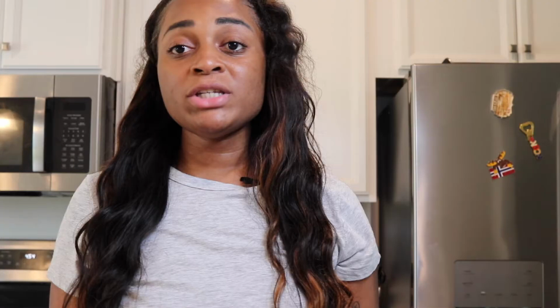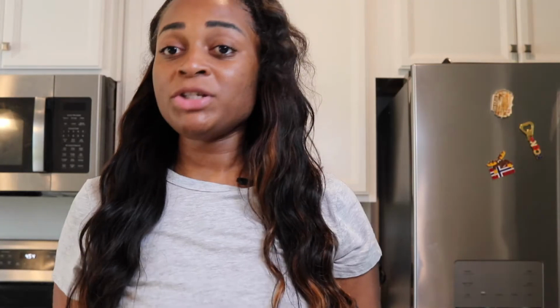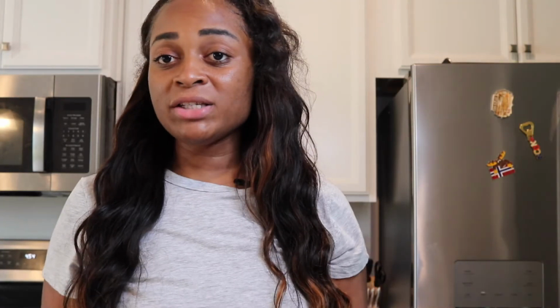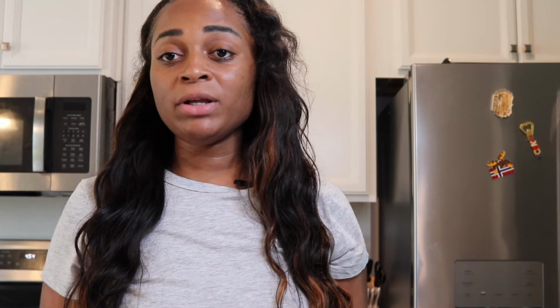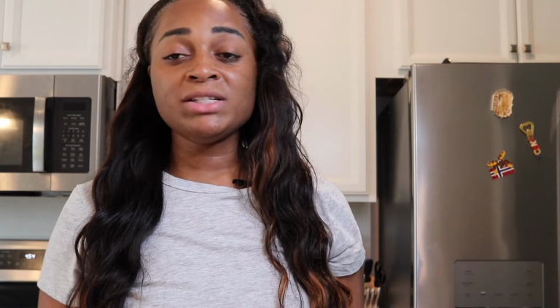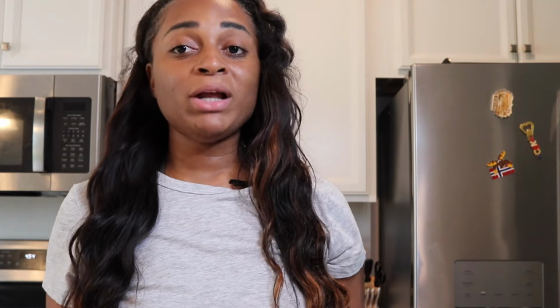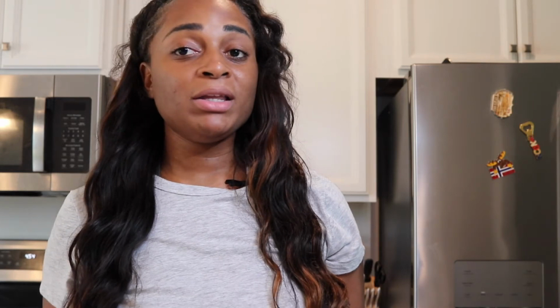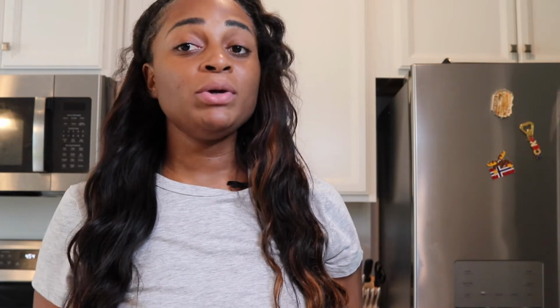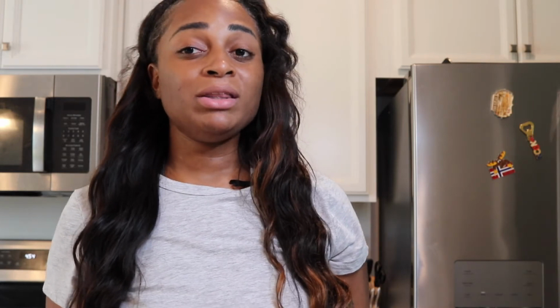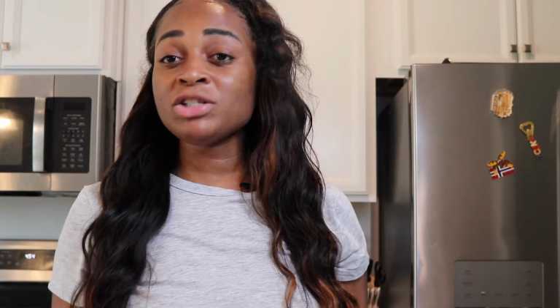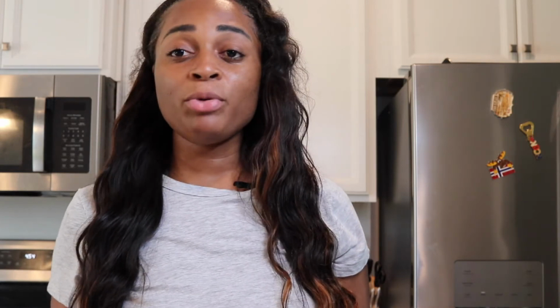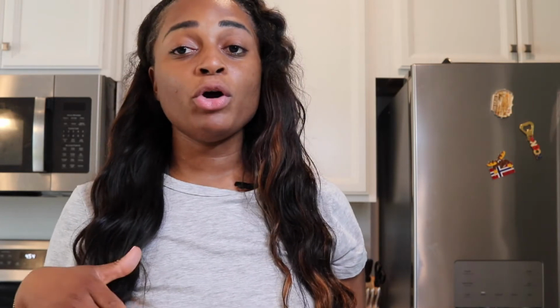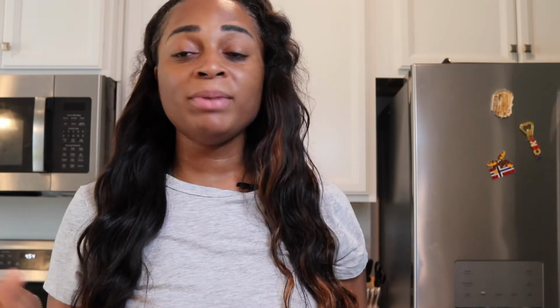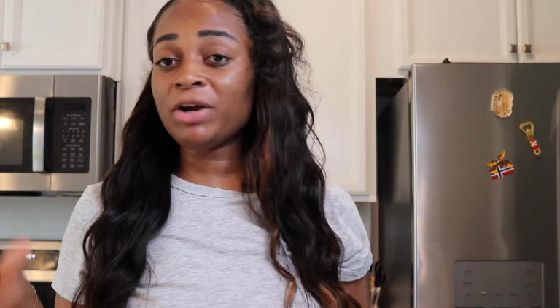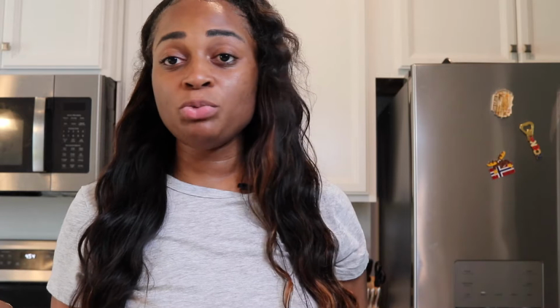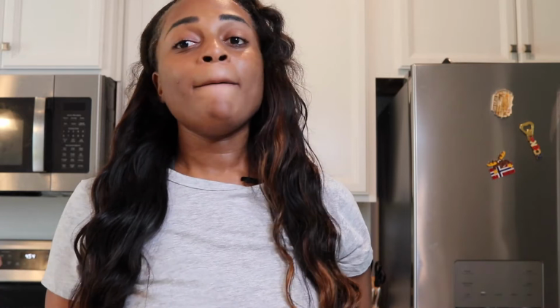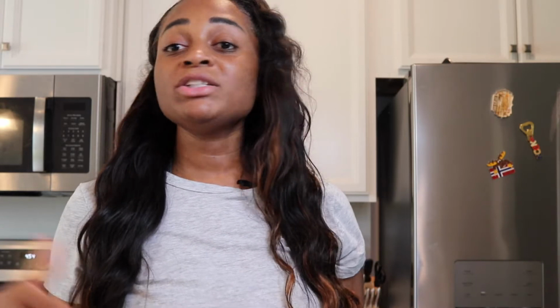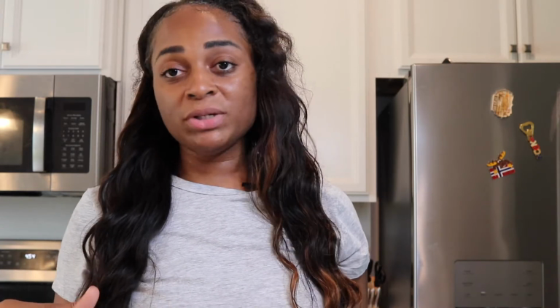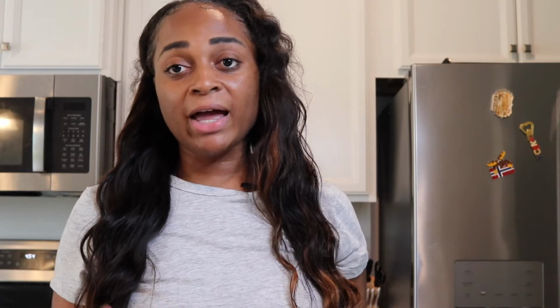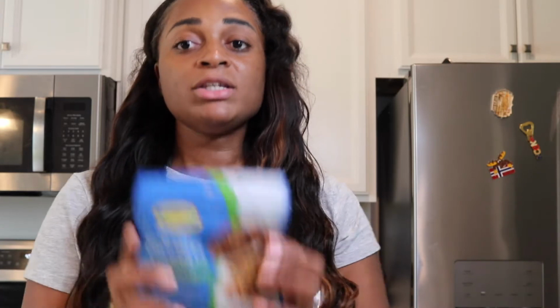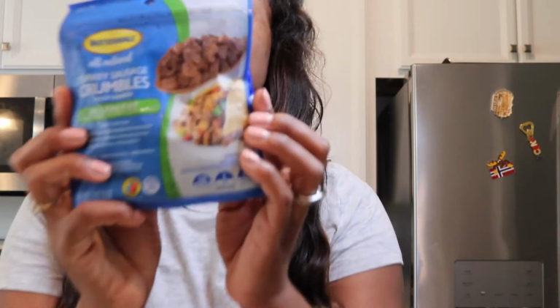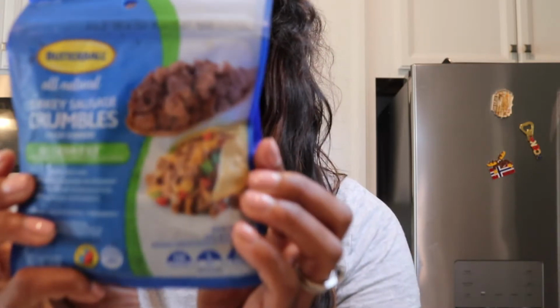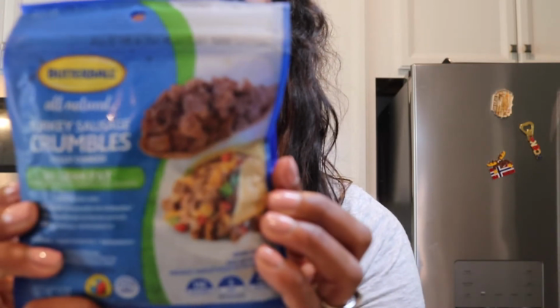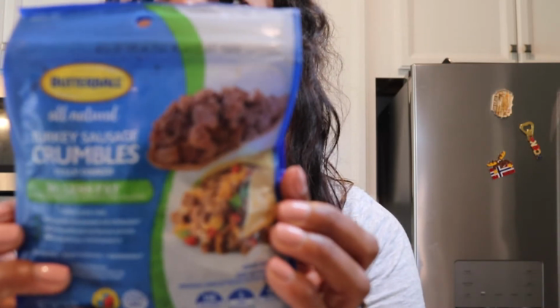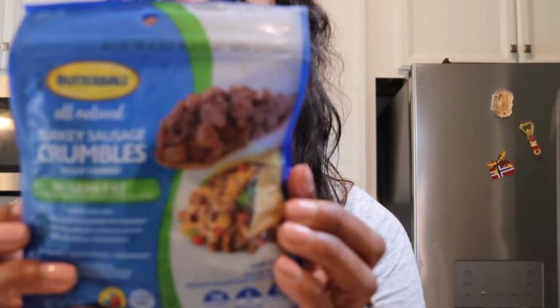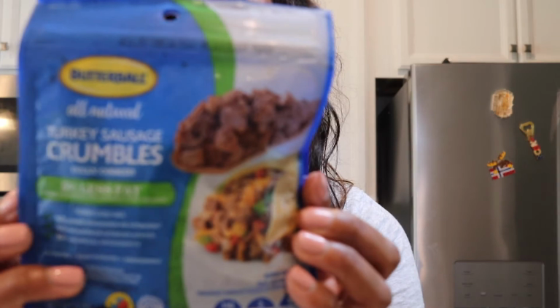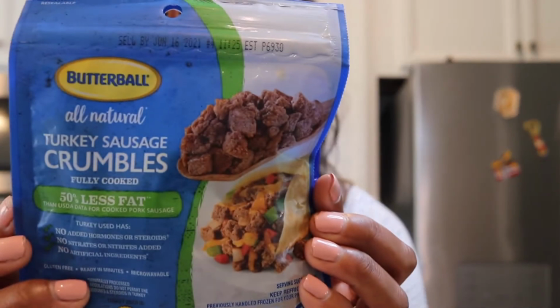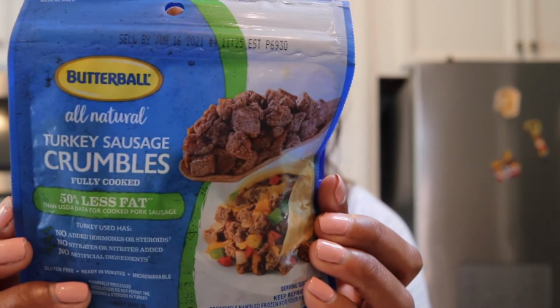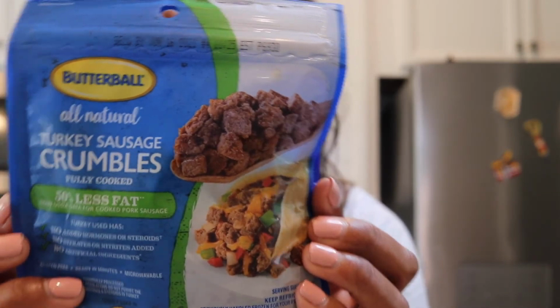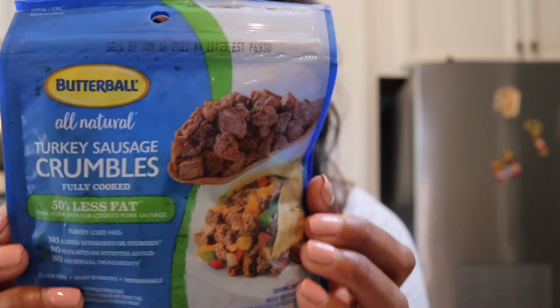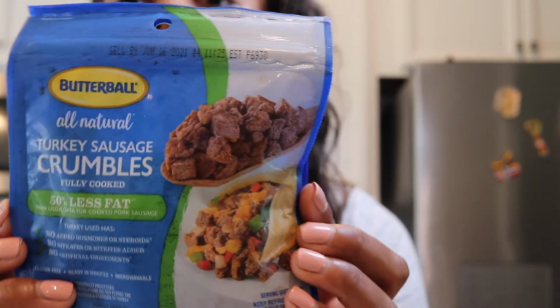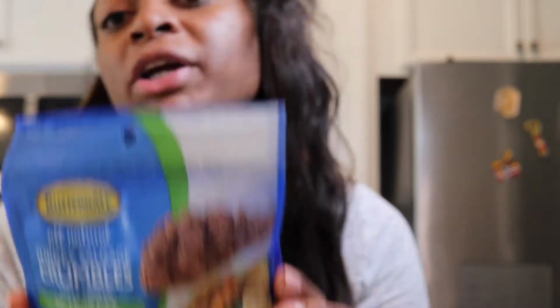So I'm going to show you guys a couple of the things that I went out and picked up. You can get this sausage crumble or turkey bacon — whatever kind you want — but these are just the ones that I got. This is the Butterball sausage crumble. It's pretty good.